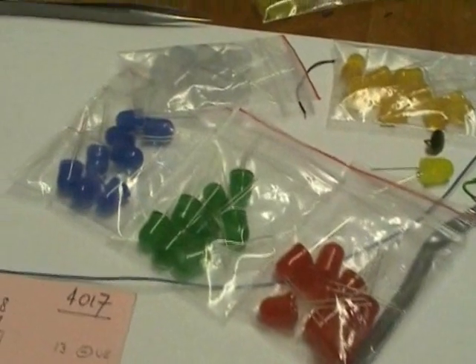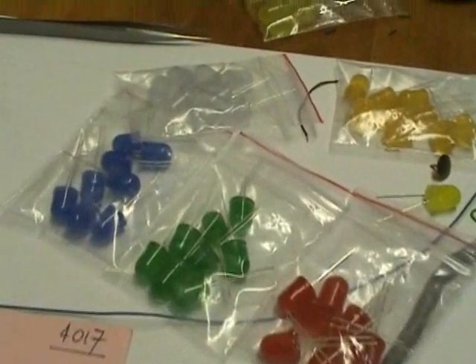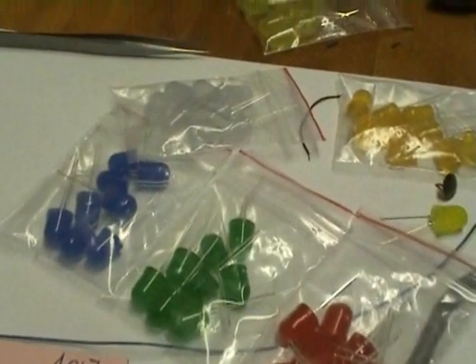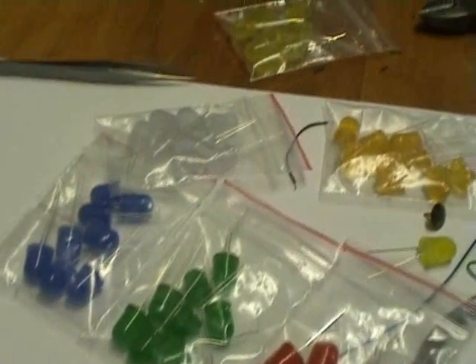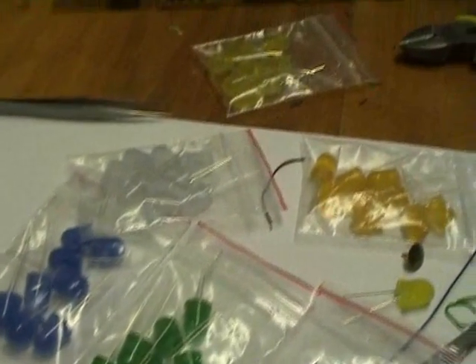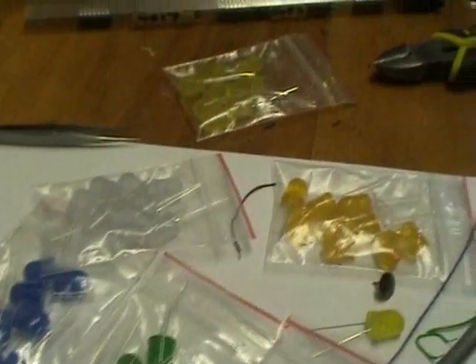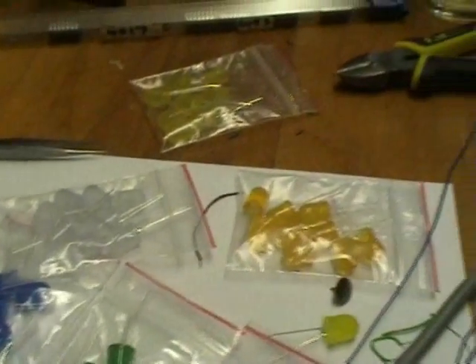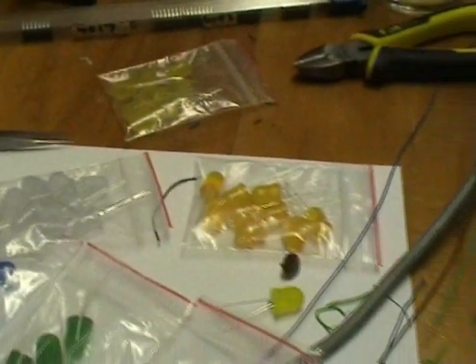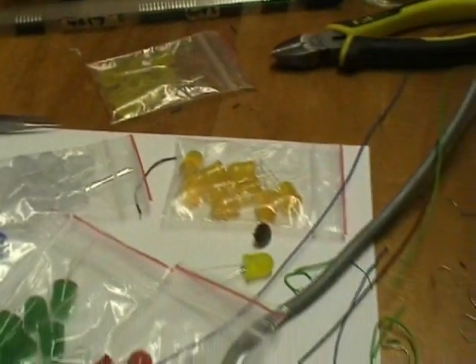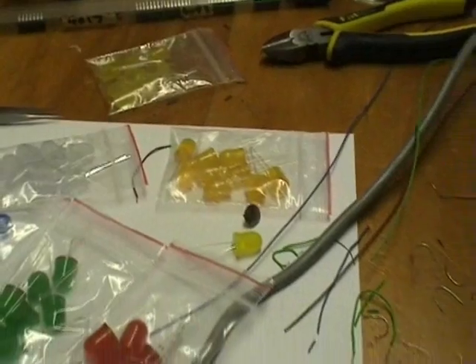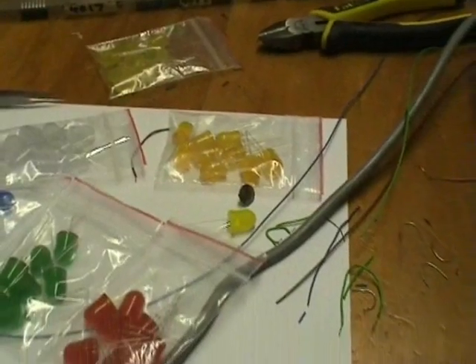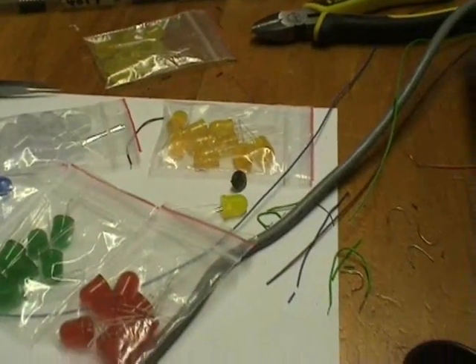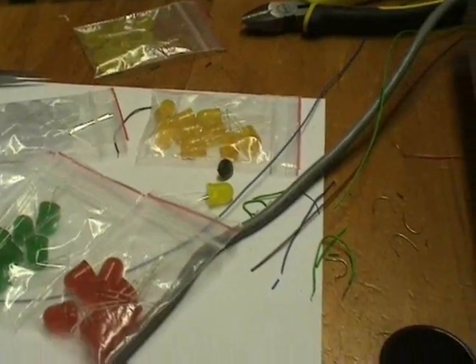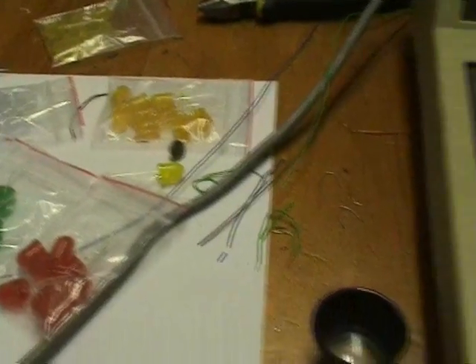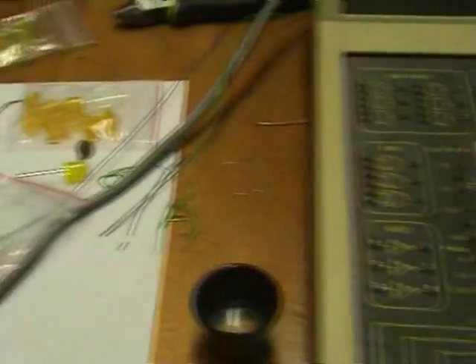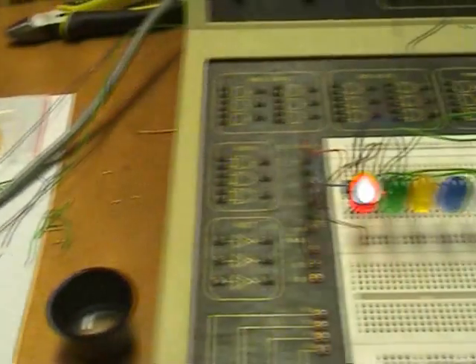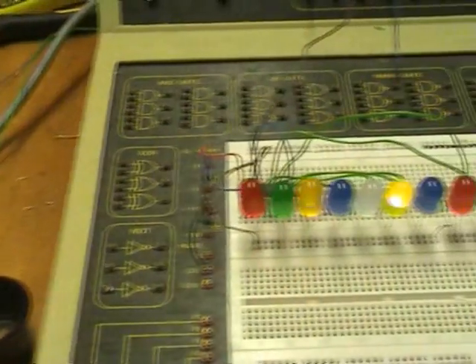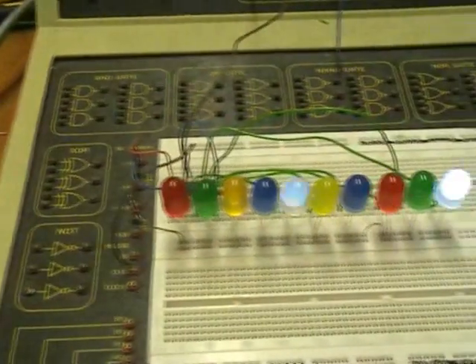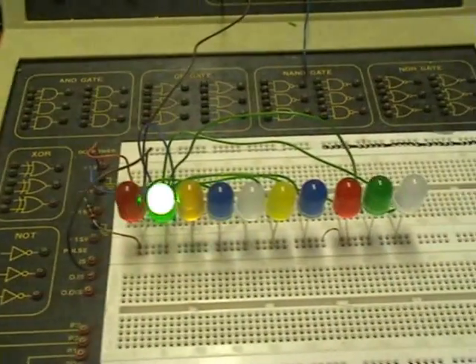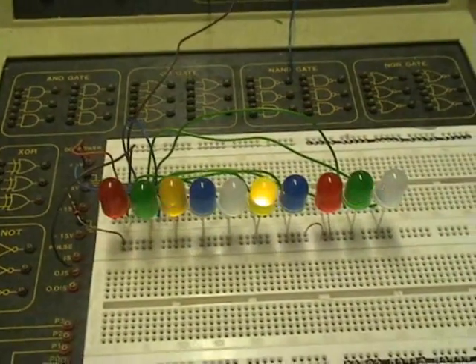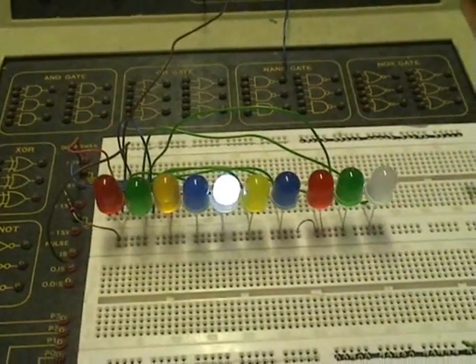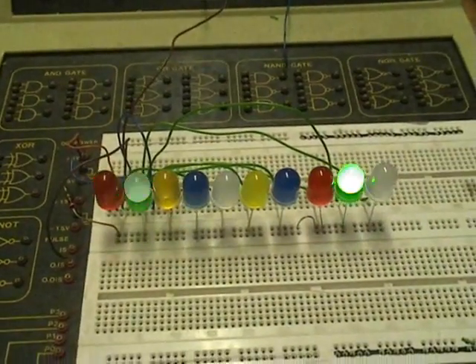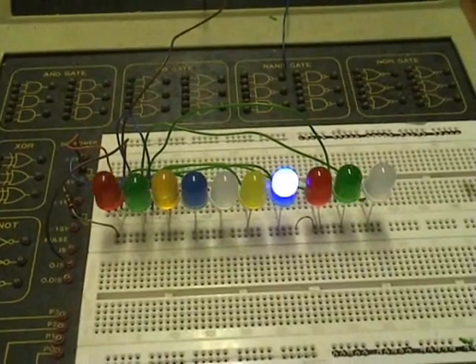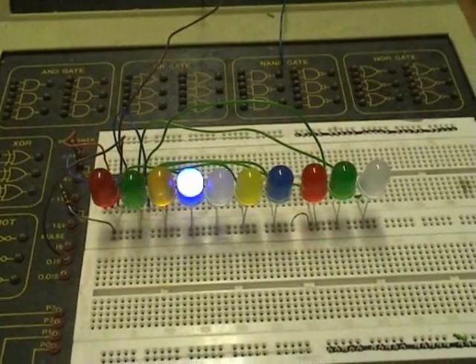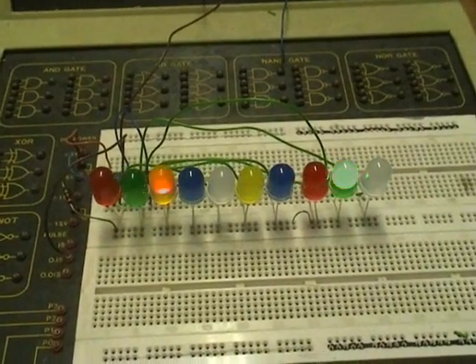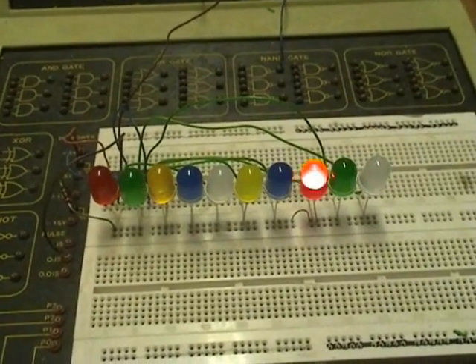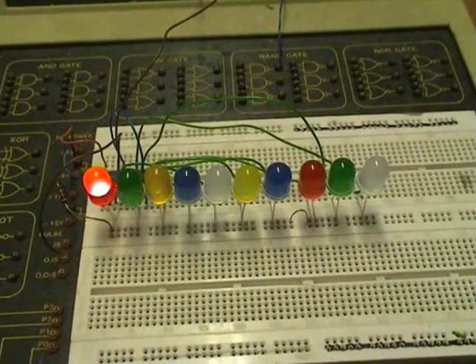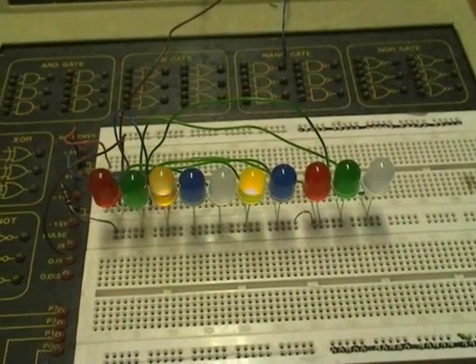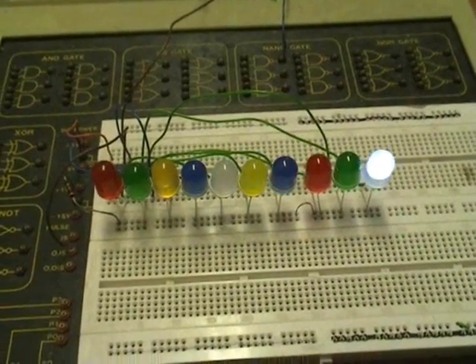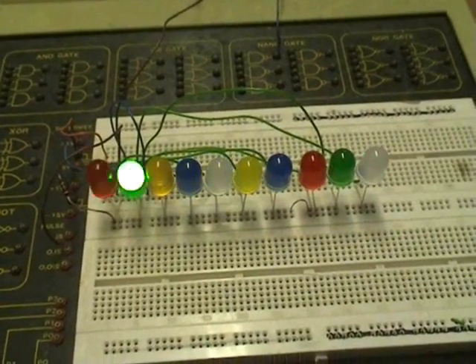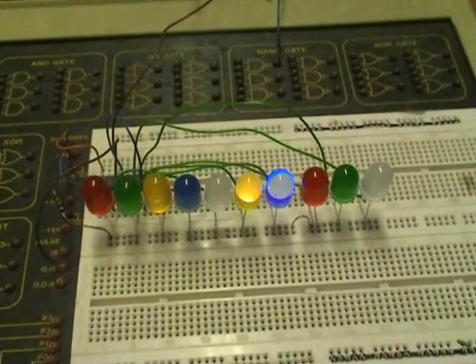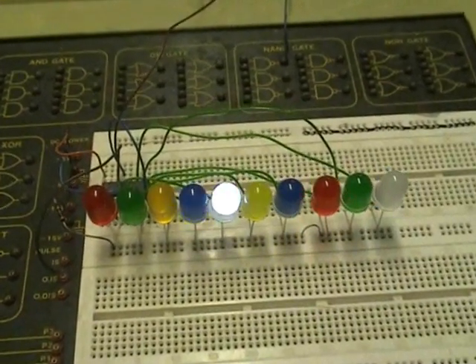Jellybean LEDs. I call these 10mm LEDs jellybeans. Here we have a simple 4017 IC driving a Johnson counter.